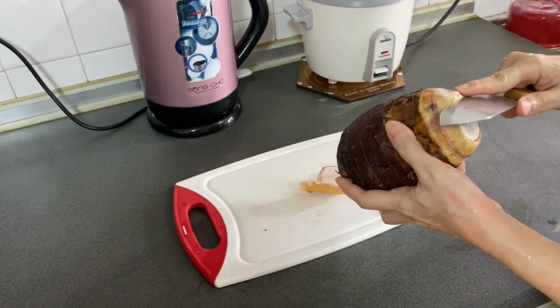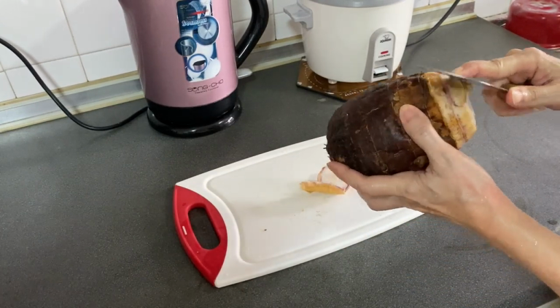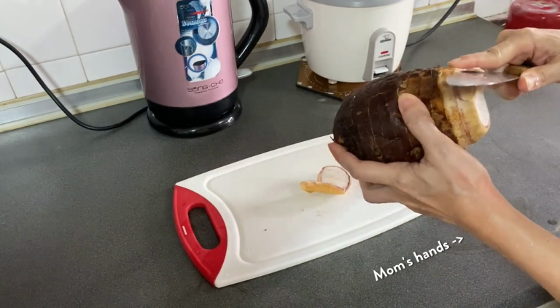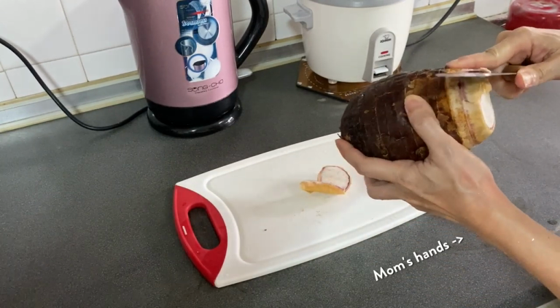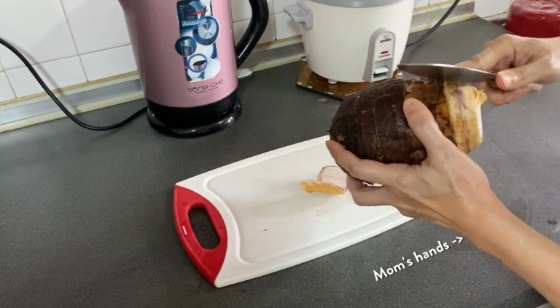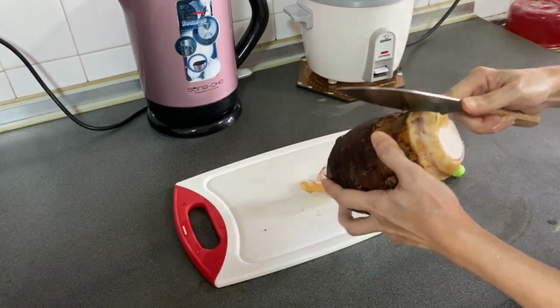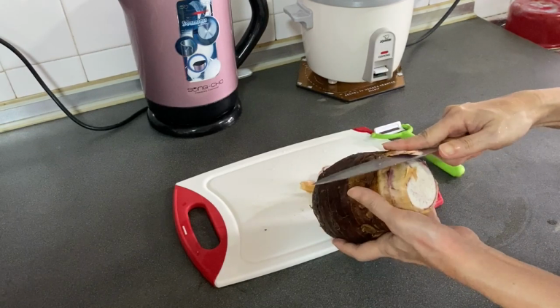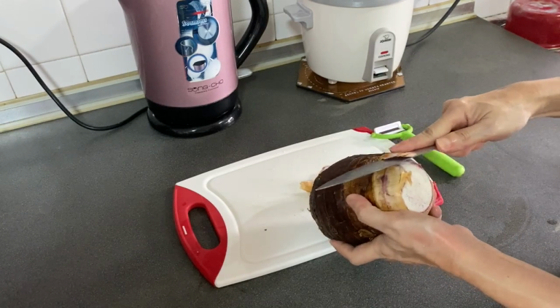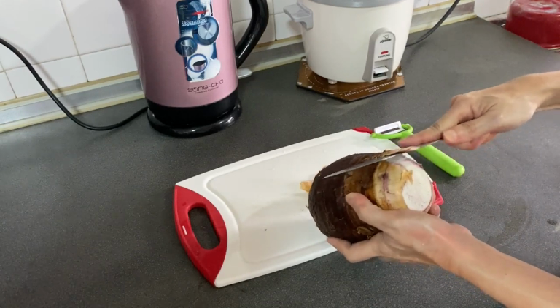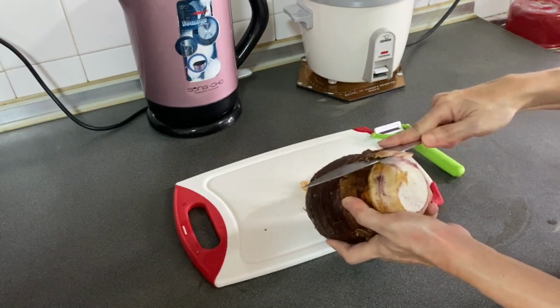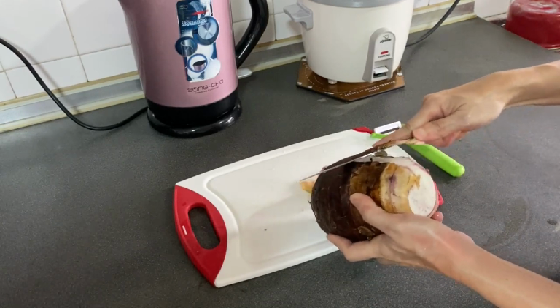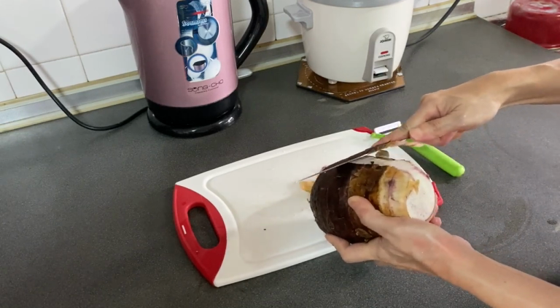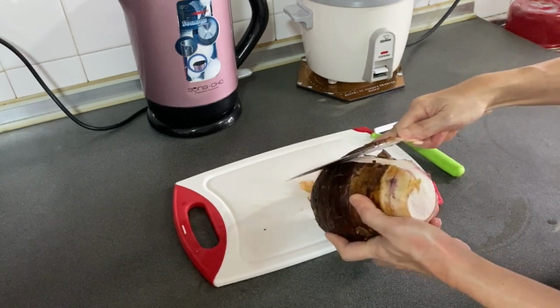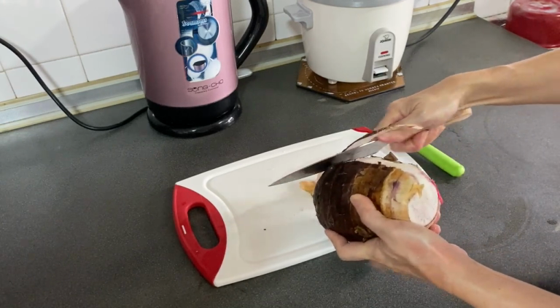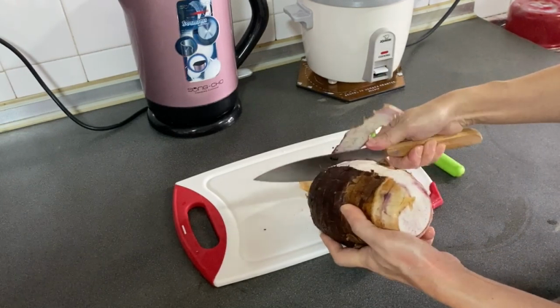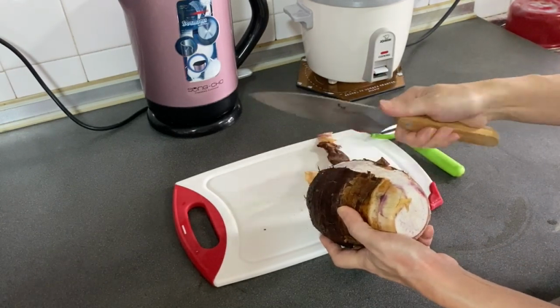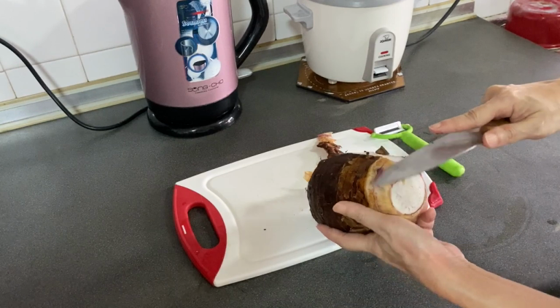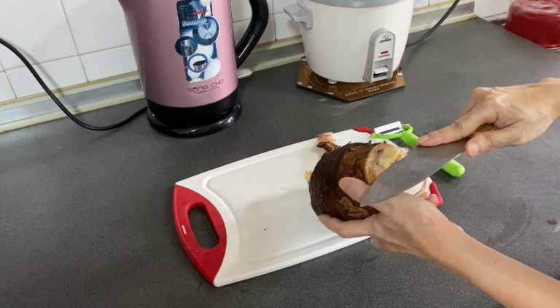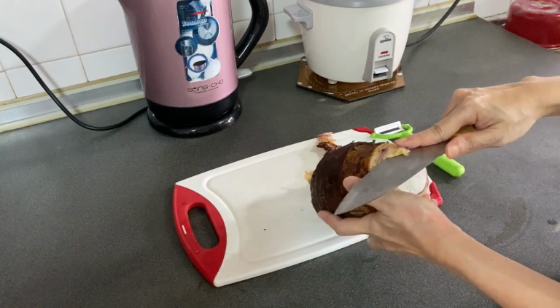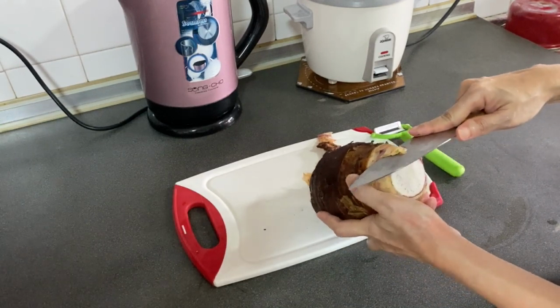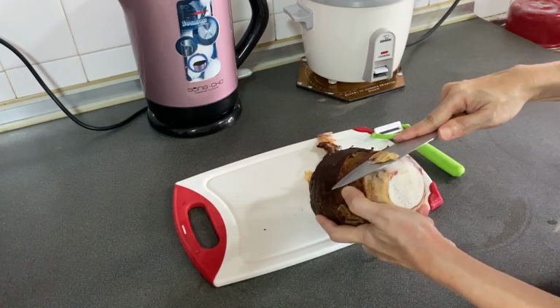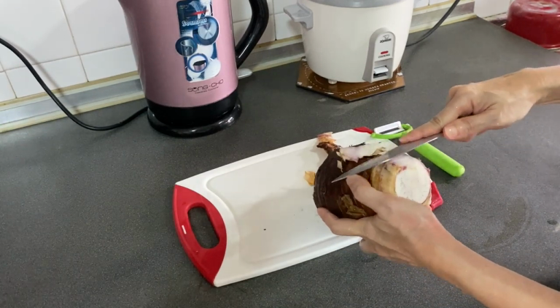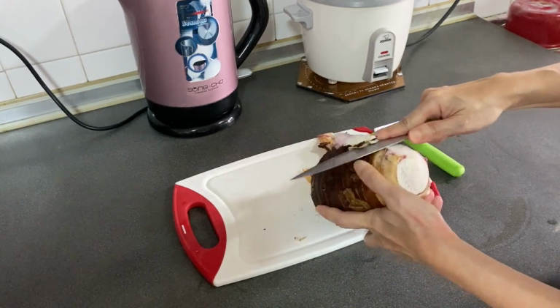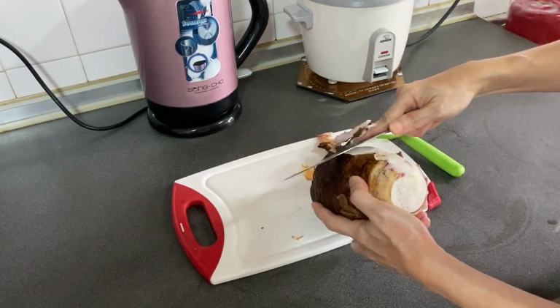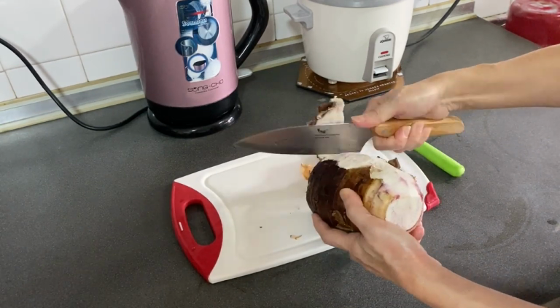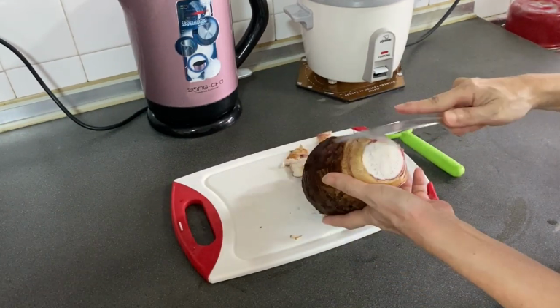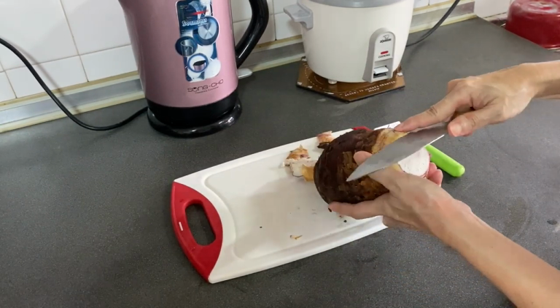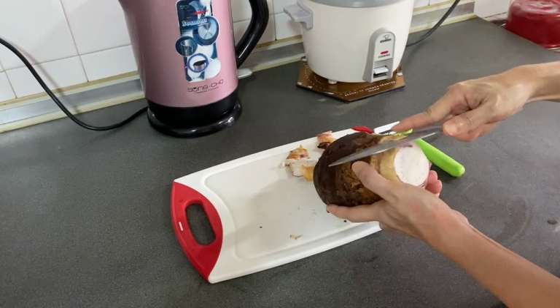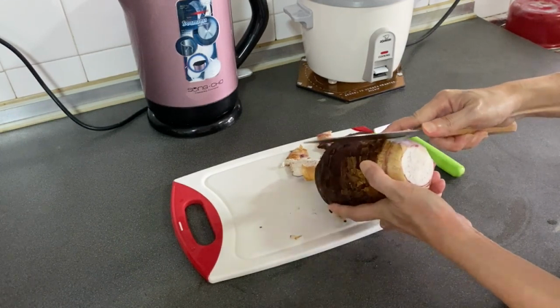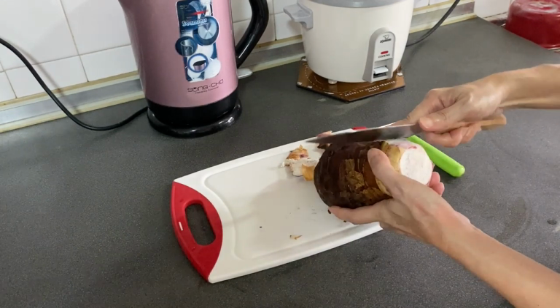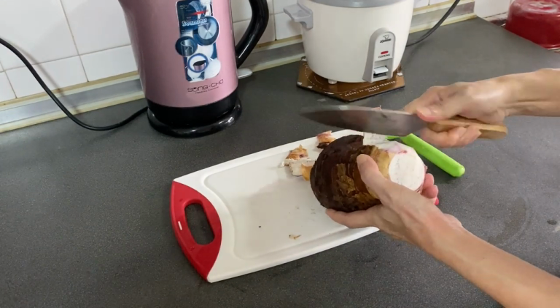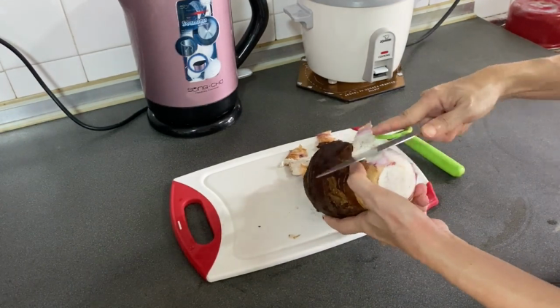Then my mom saw and she was like, 'No no no no, you're going to hurt yourself, young child, give me the knife.' So this is her cutting the yam like a pro, carving the skin out. Honestly she was also struggling — you can see.